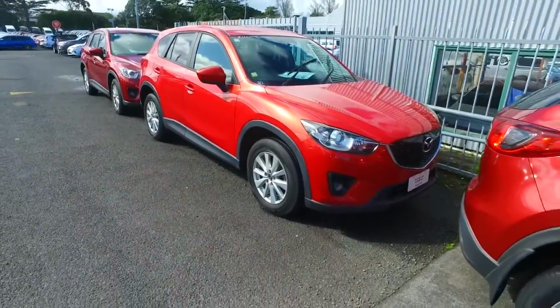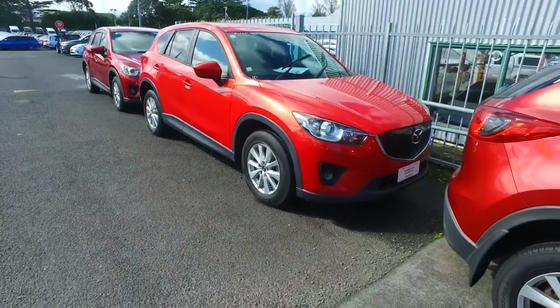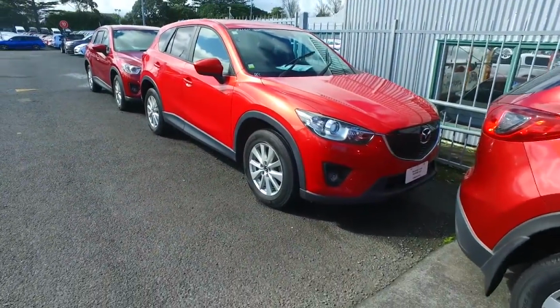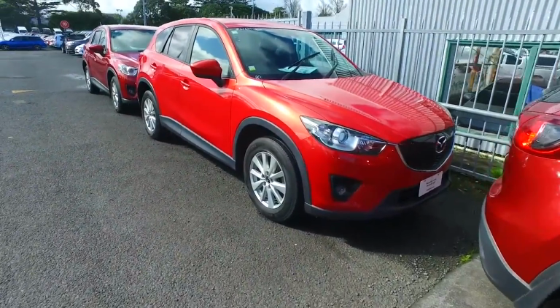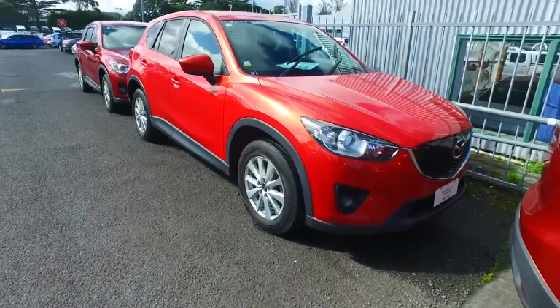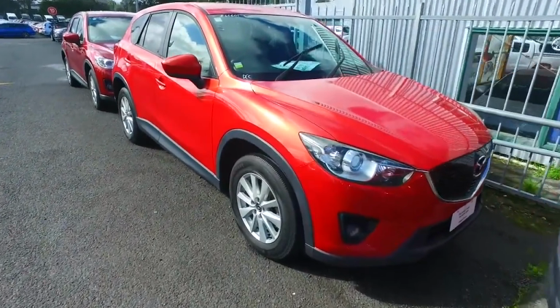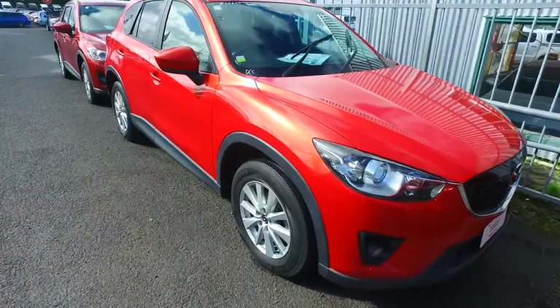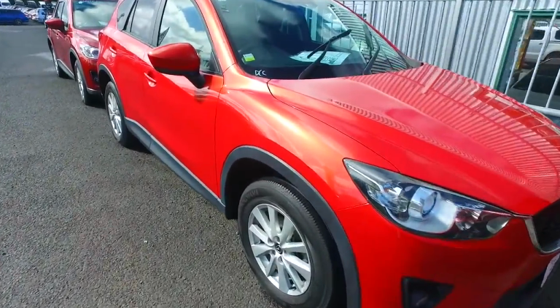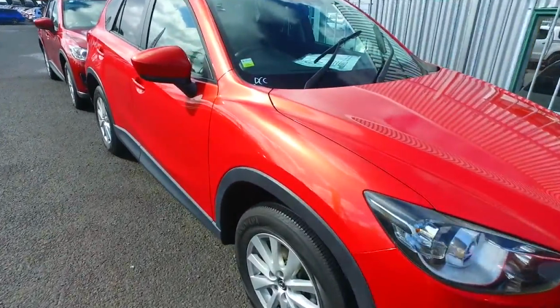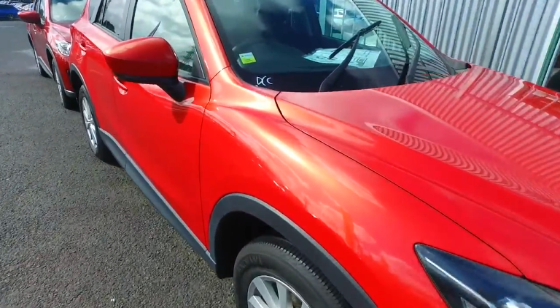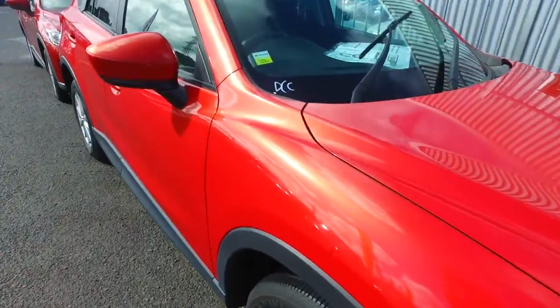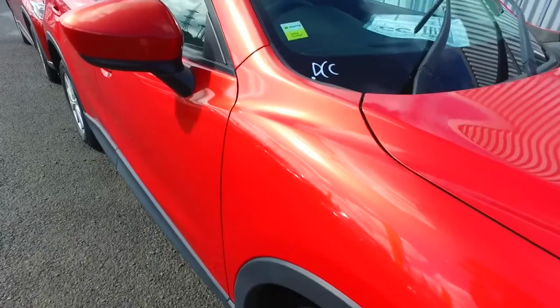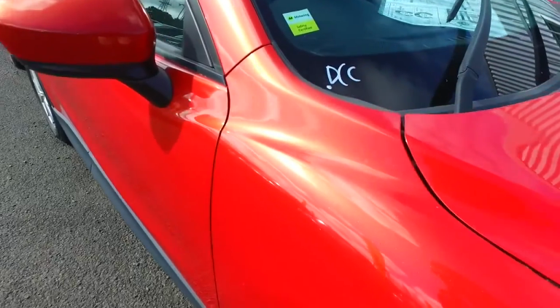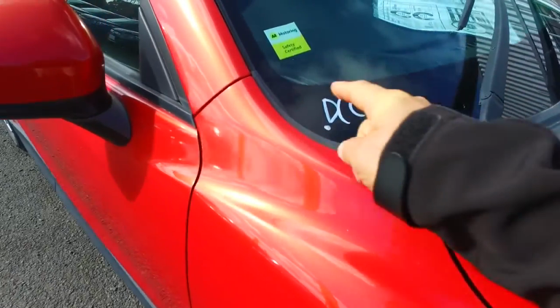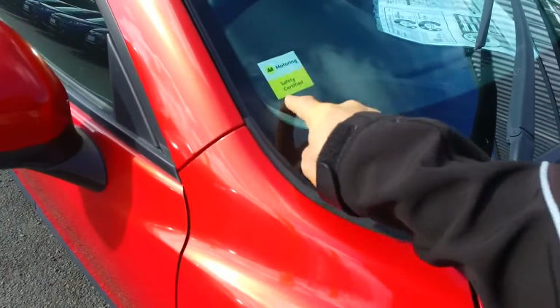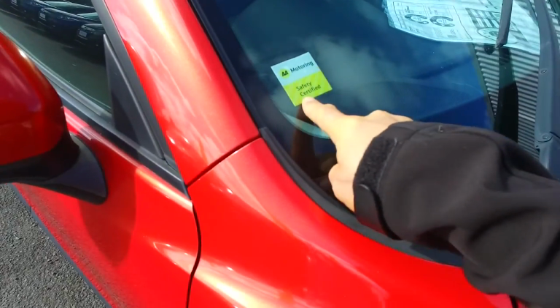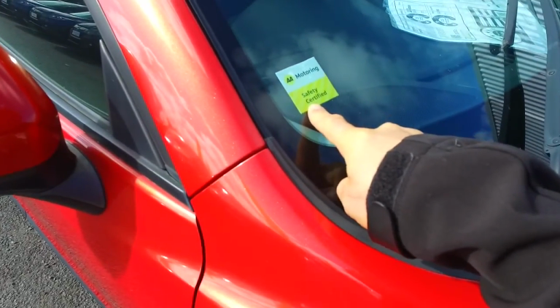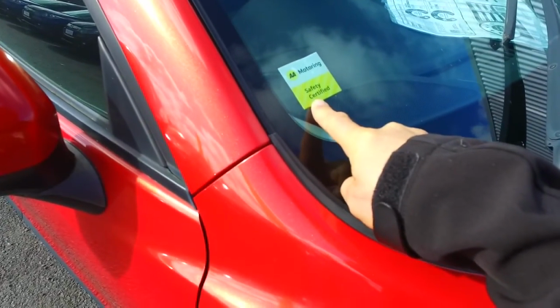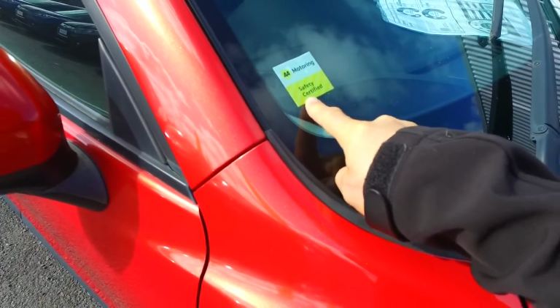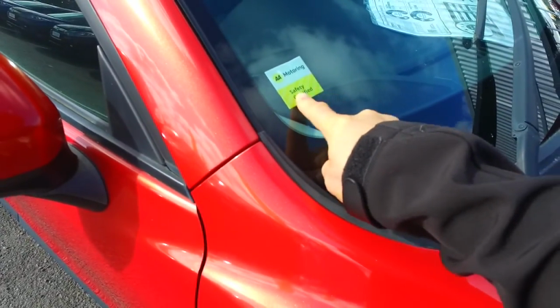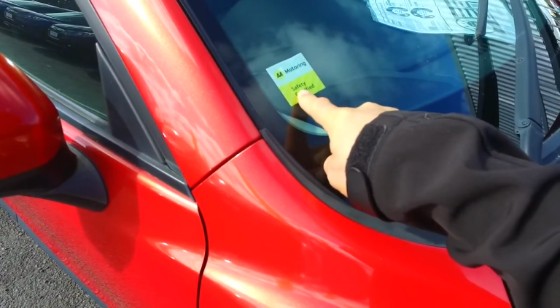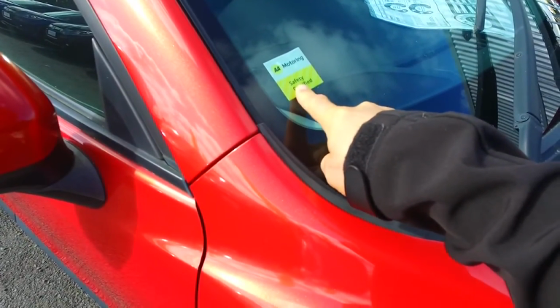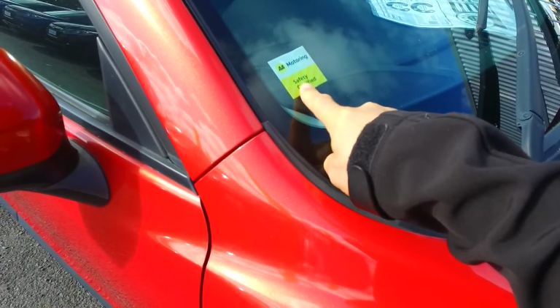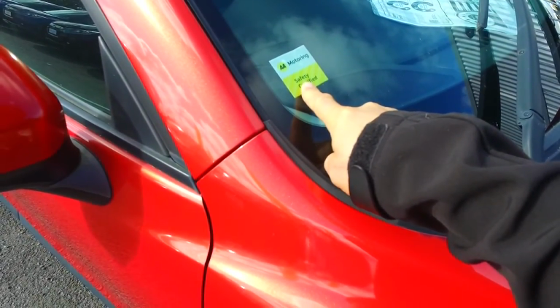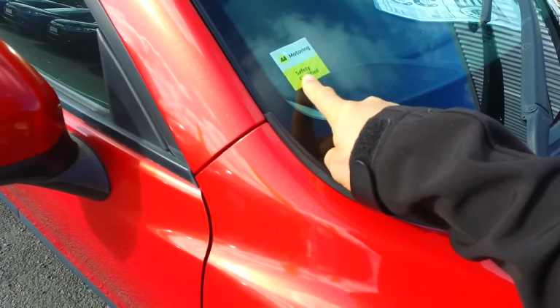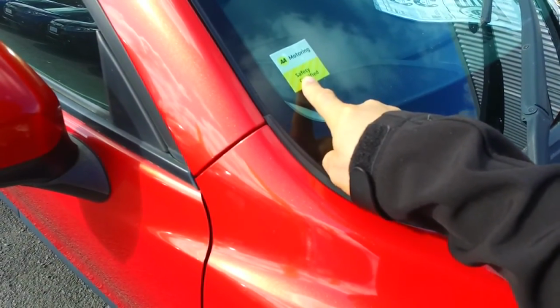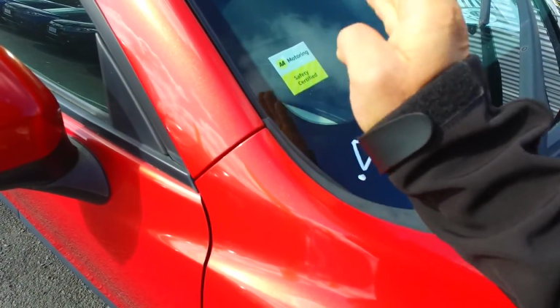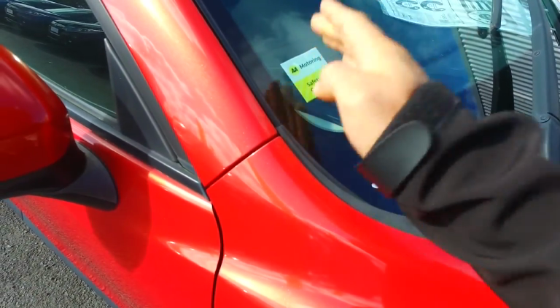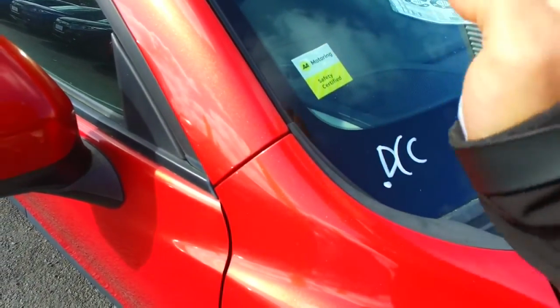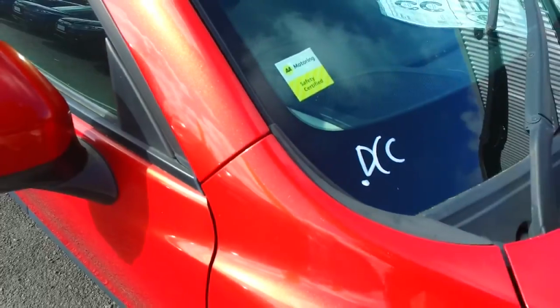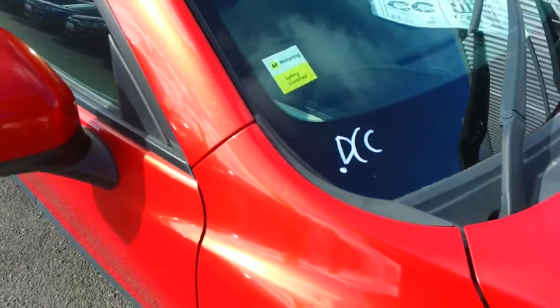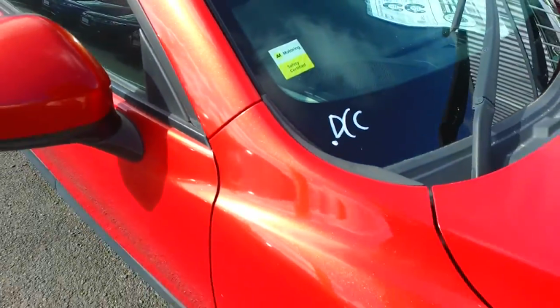Oh, by the way, before I forget — this has already been safety certified by the AA. You can see it right there, that's the safety certification. That did cost us $465 plus GST, so a big full check has already been done. We'll see you on Thursday!